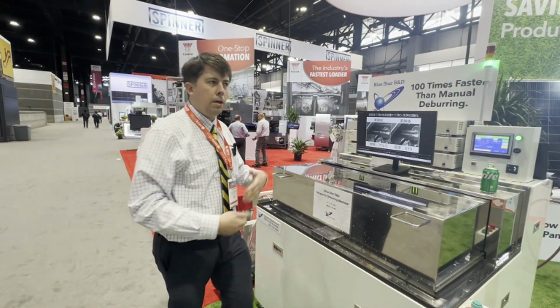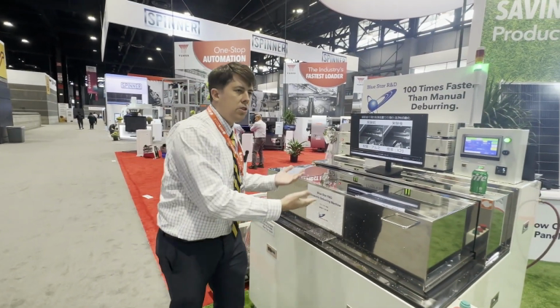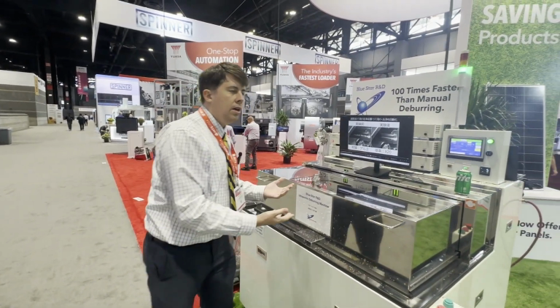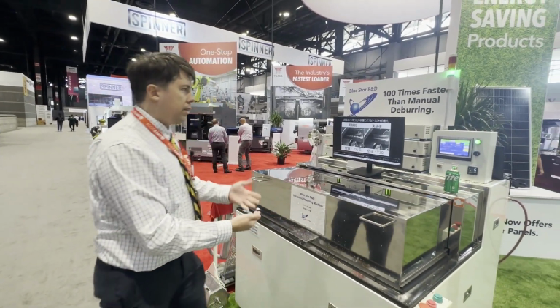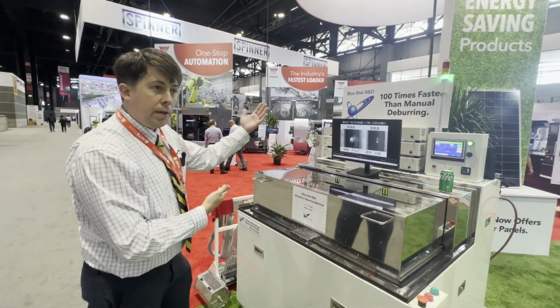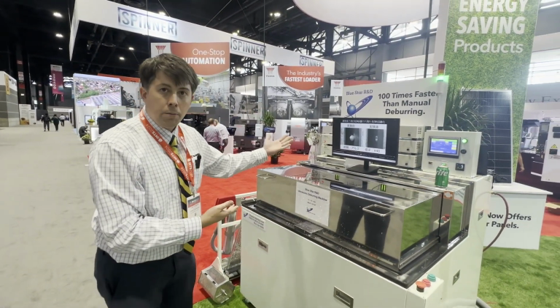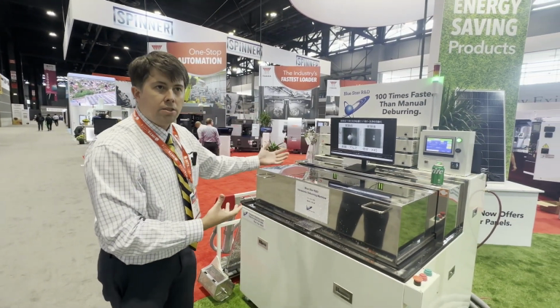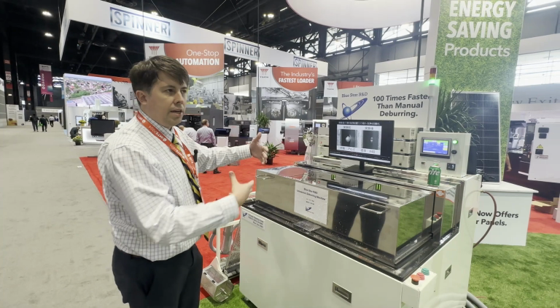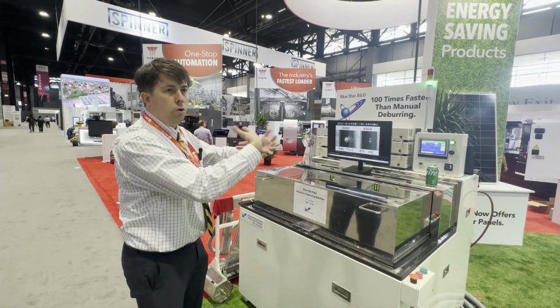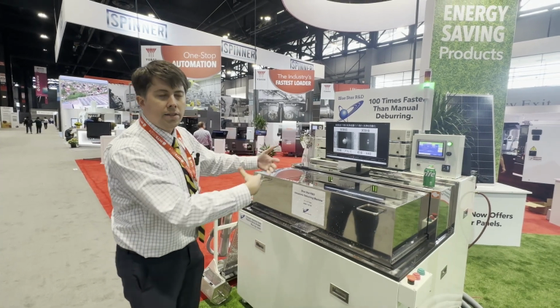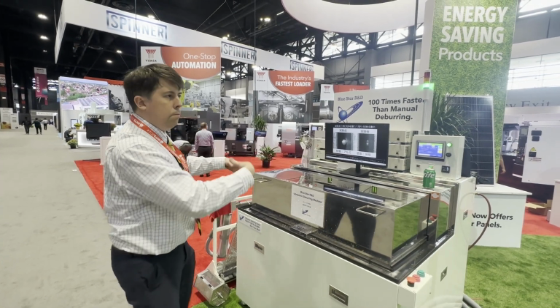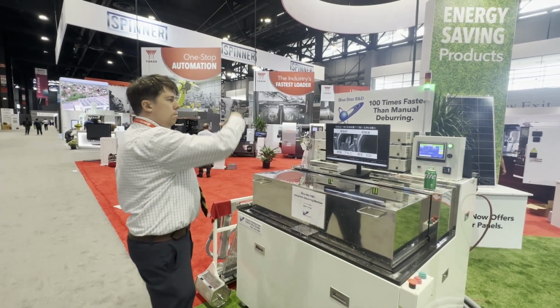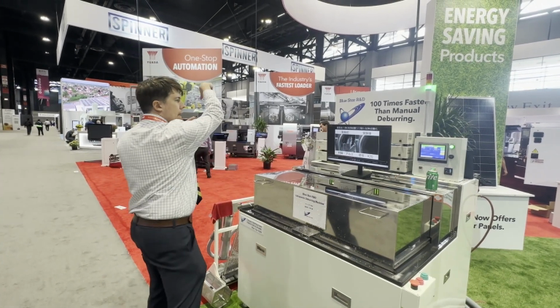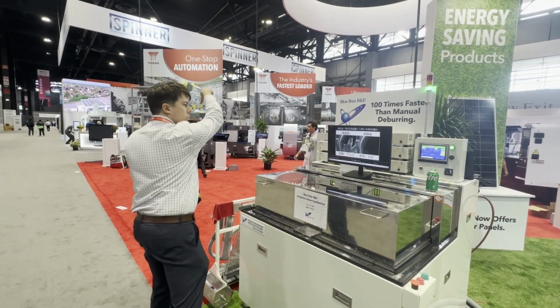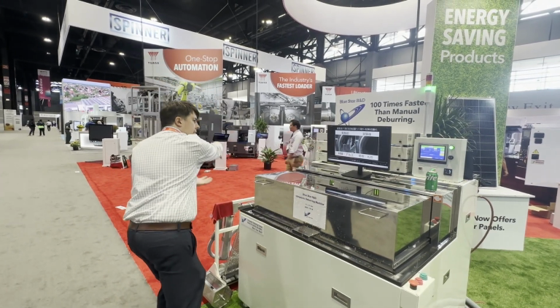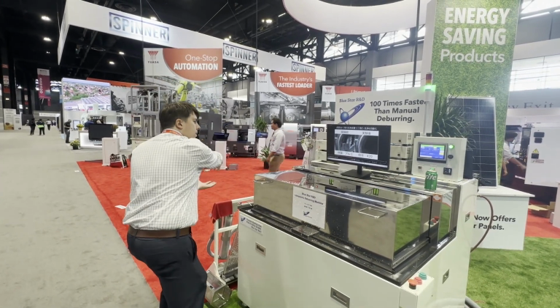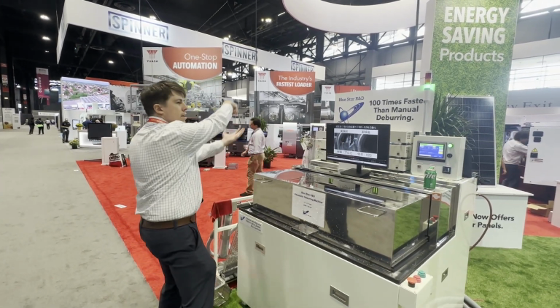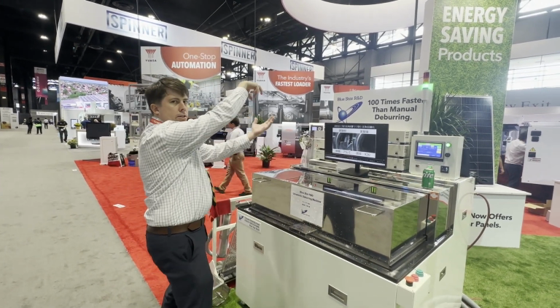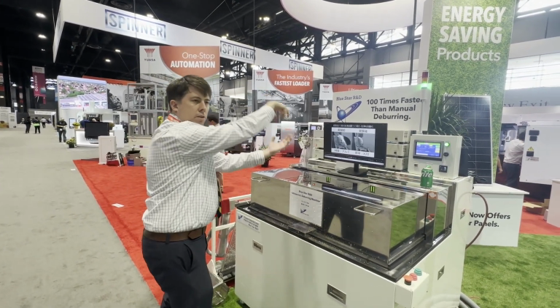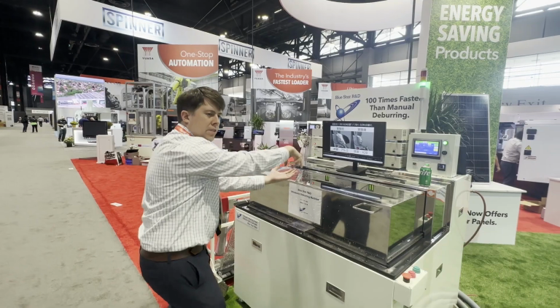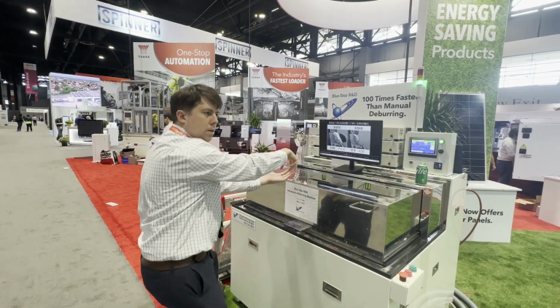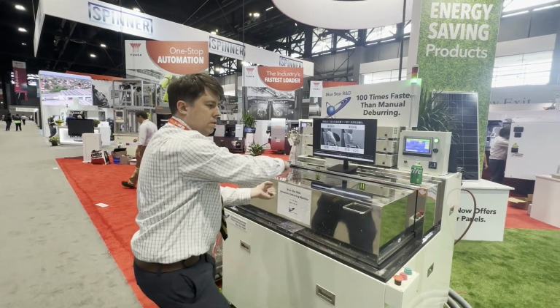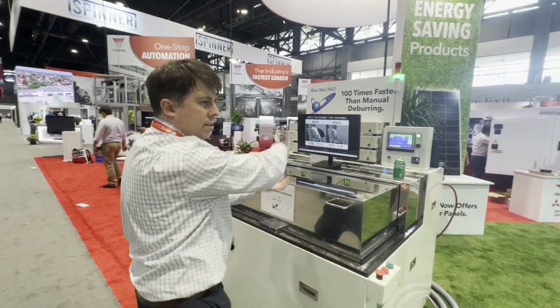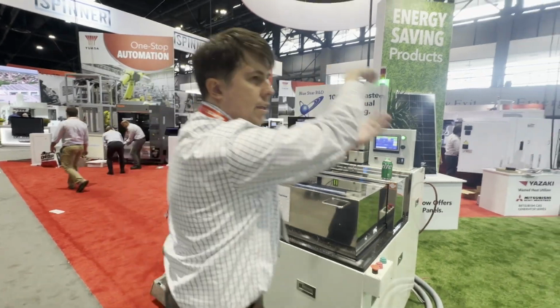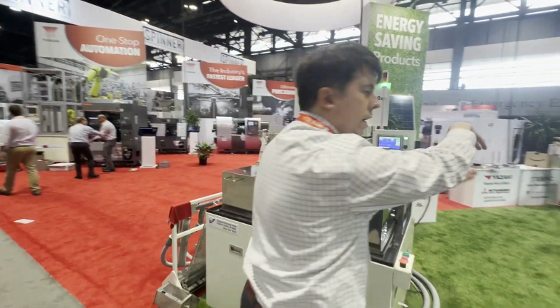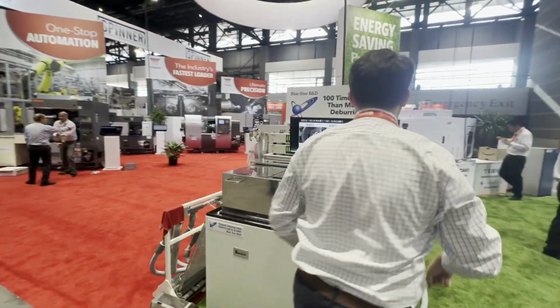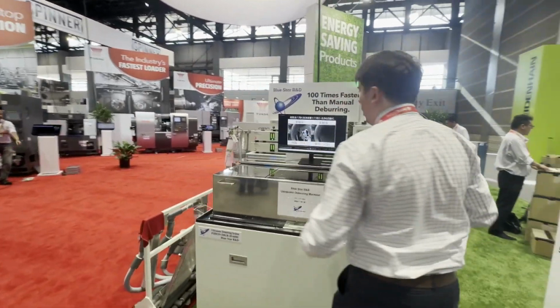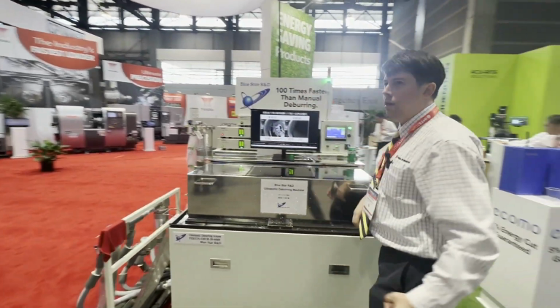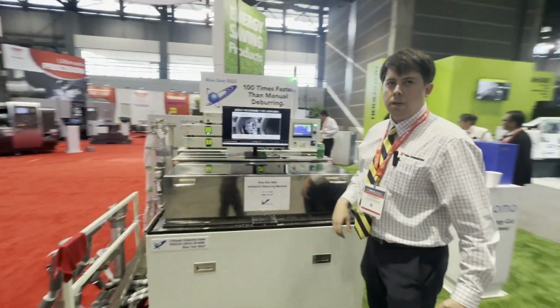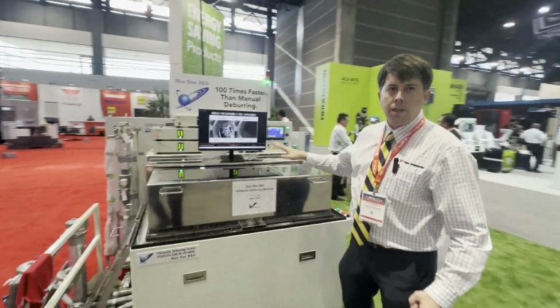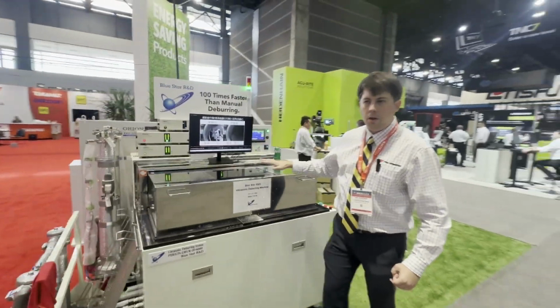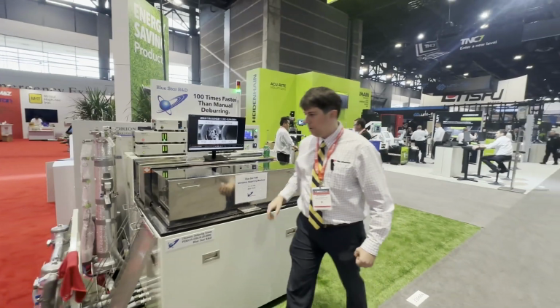We can make fixtures. They also make cleaning machines, so we can actually automate moving parts from an ultrasonic cleaning device into the deburring device and then into a drying device thereafter. We can automate the whole lot for you.